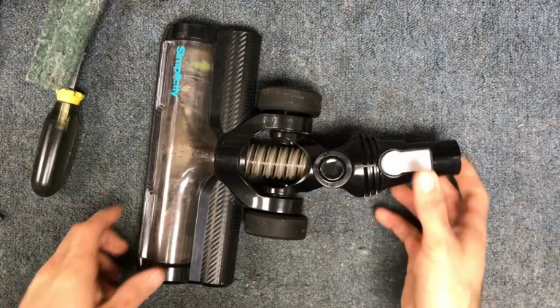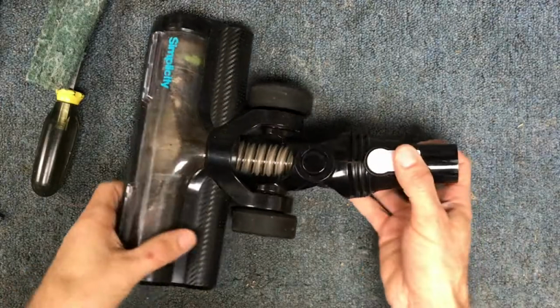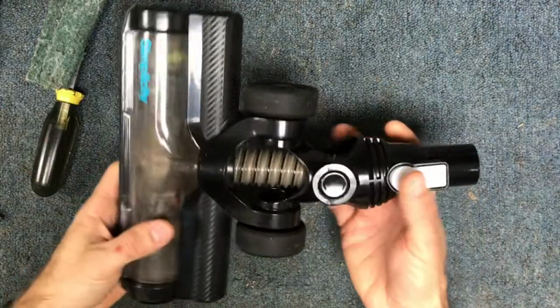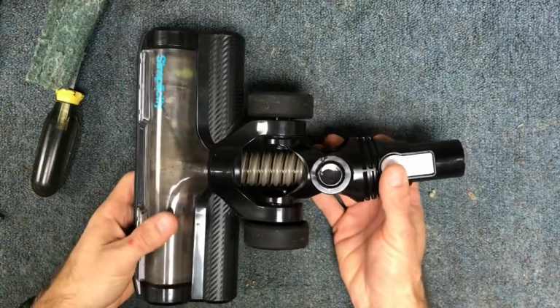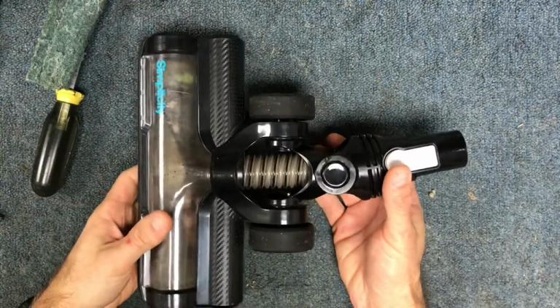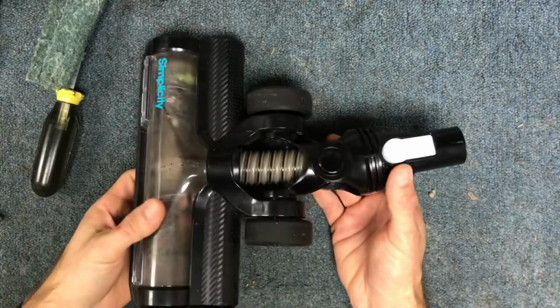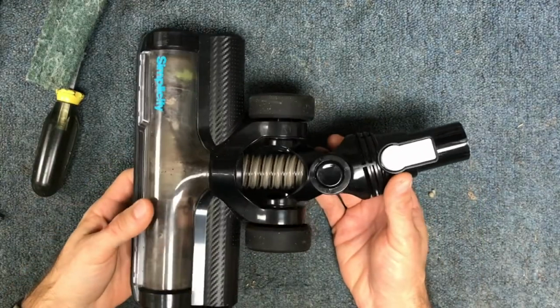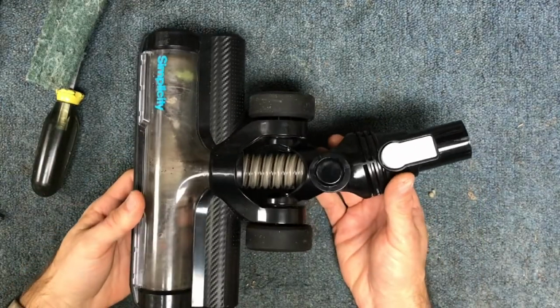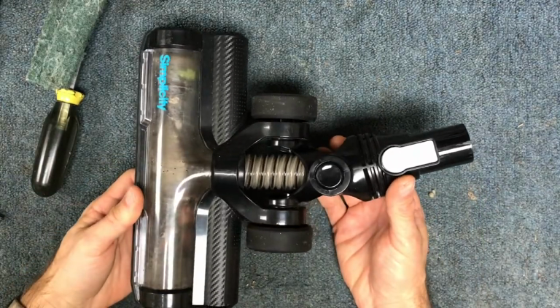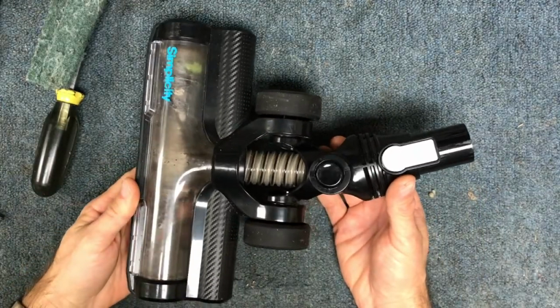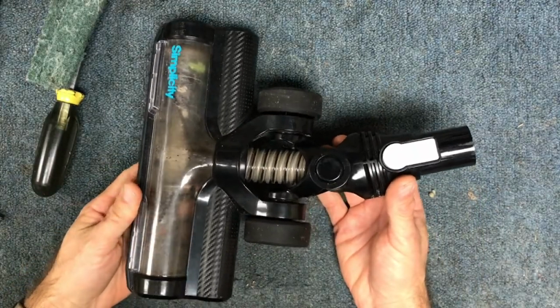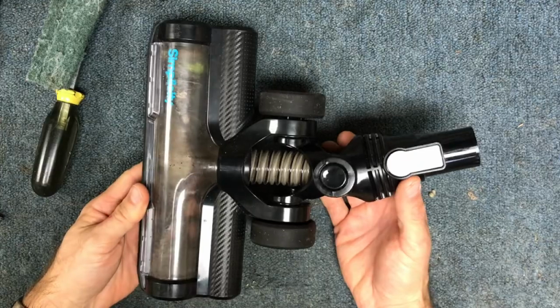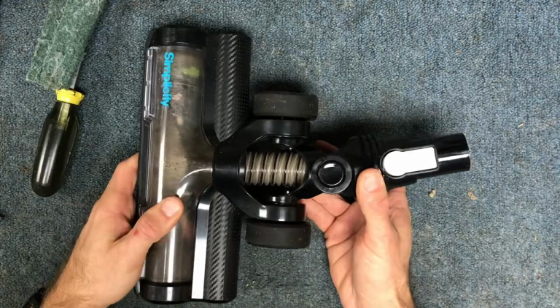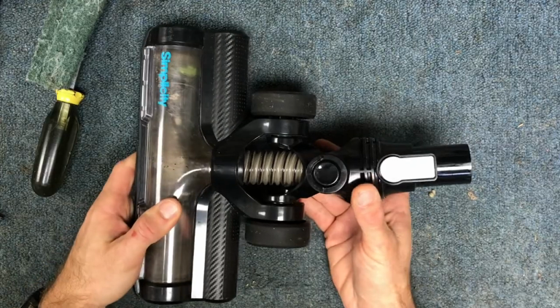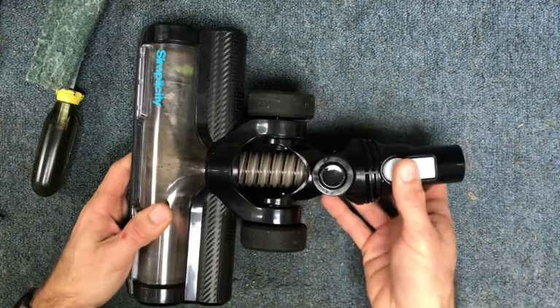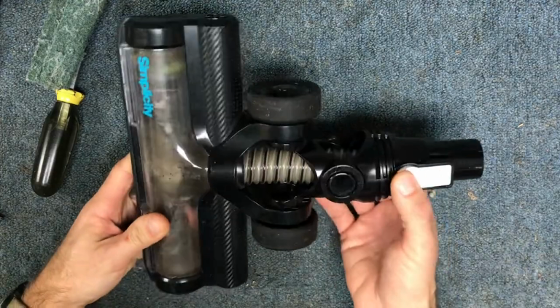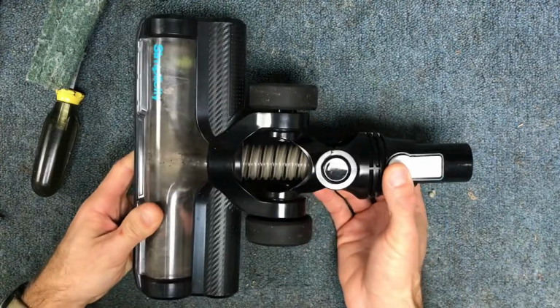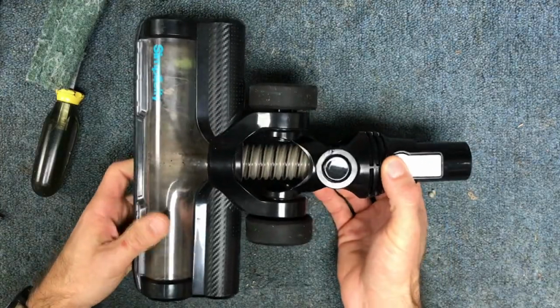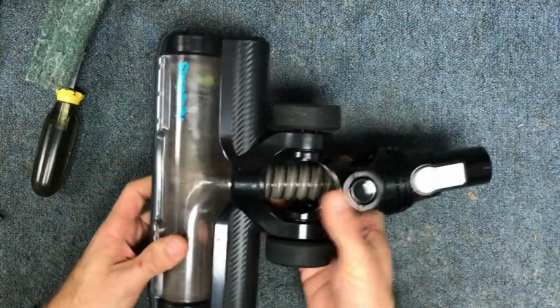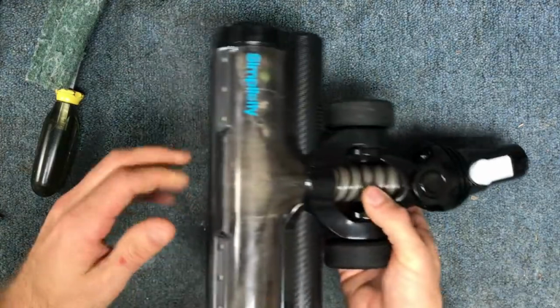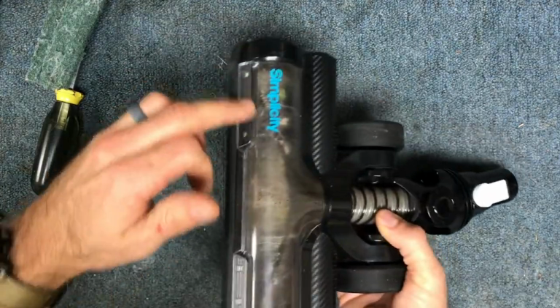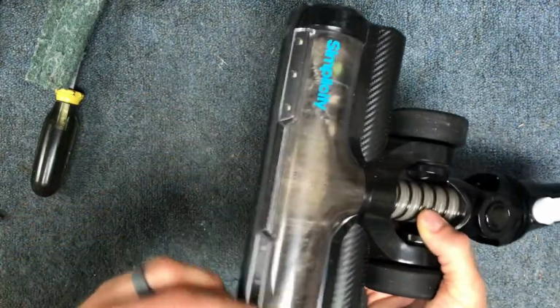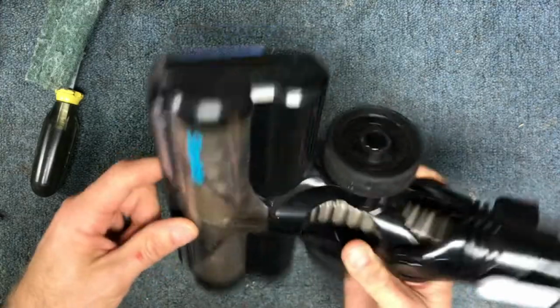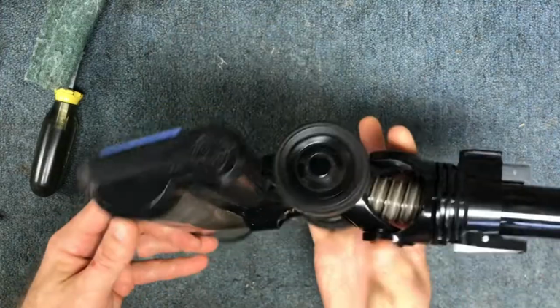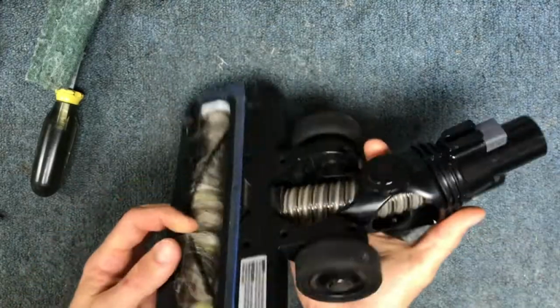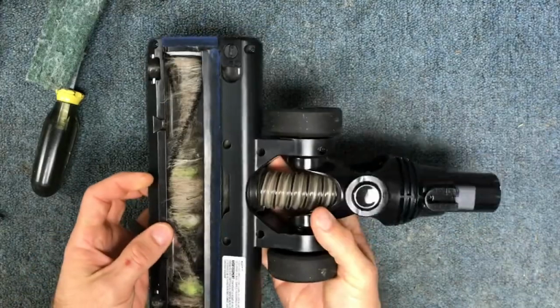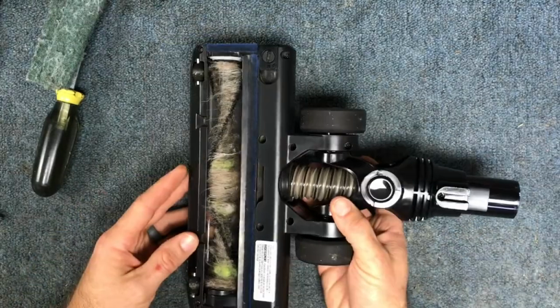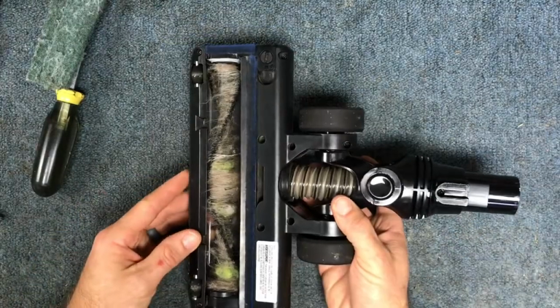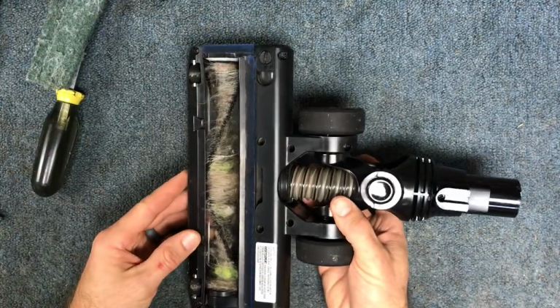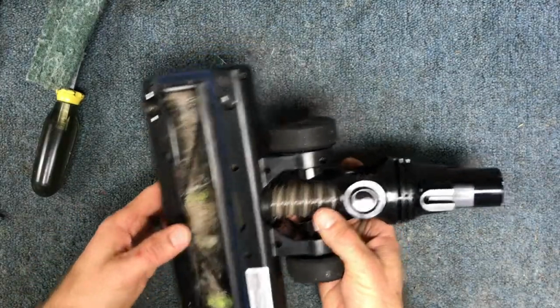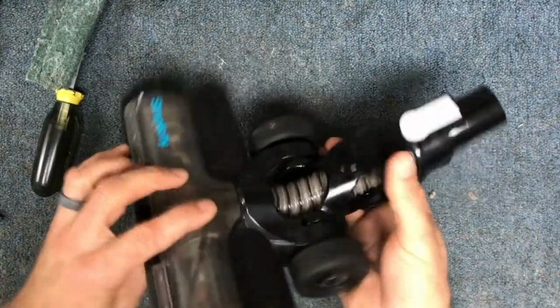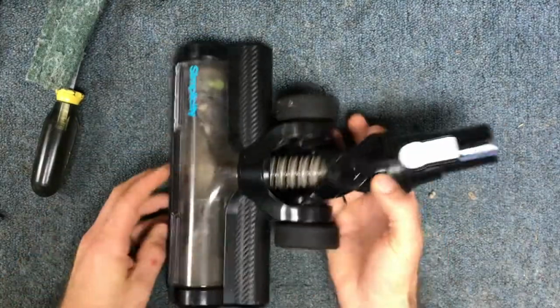Hey guys, so today I'm going to show you how to service your Simplicity S65 floor nozzle. This is the one that has the headlights on it, so this is the carpet and the hard floor nozzle. Just follow along.